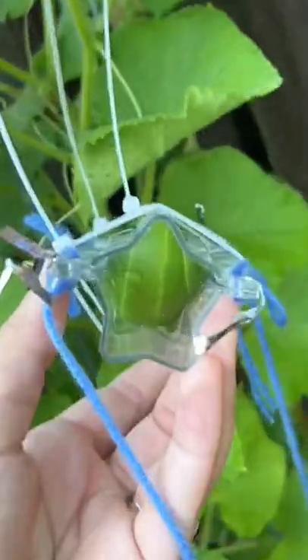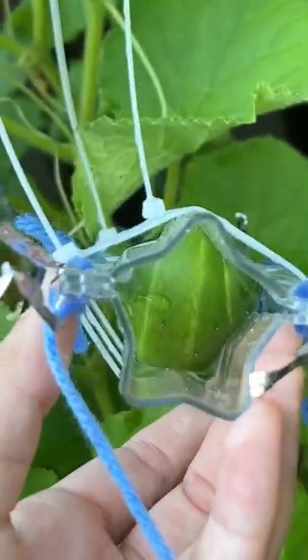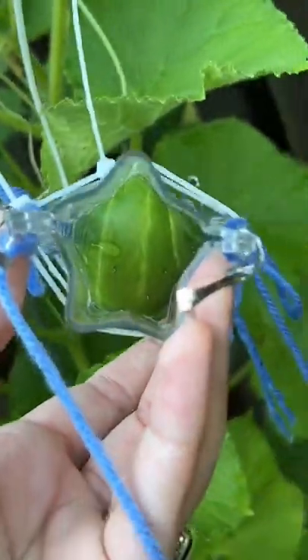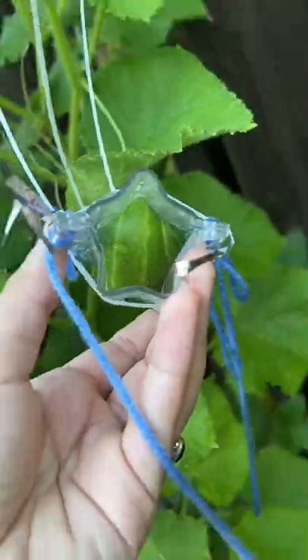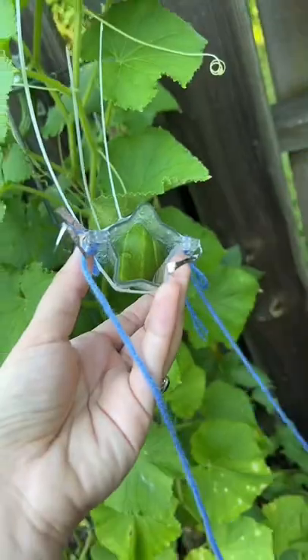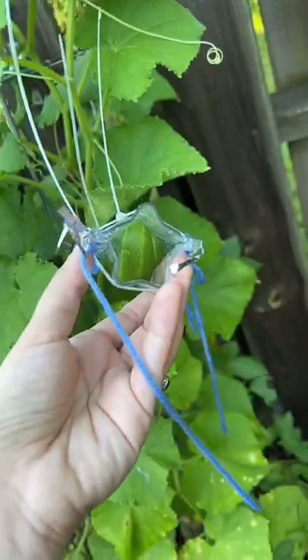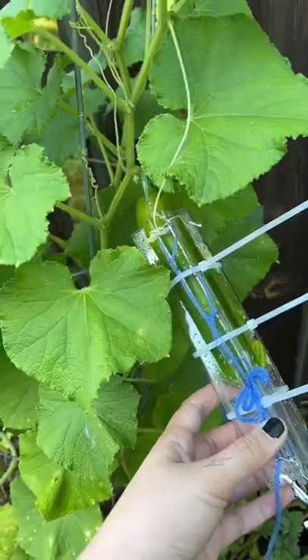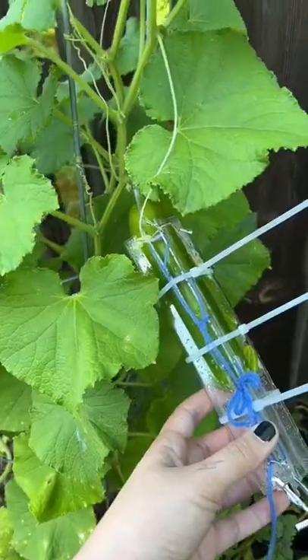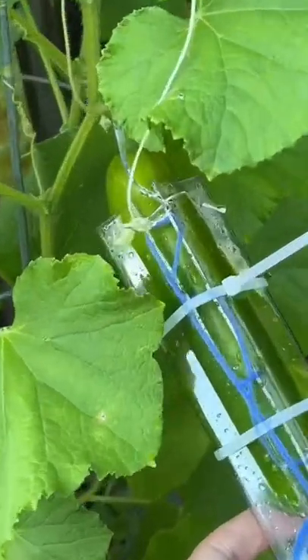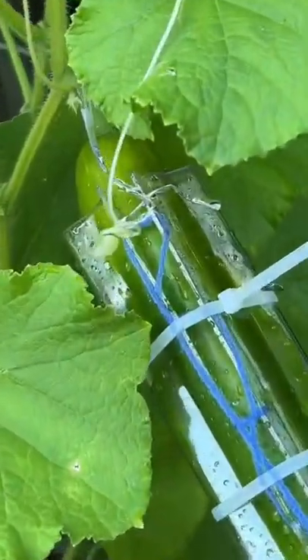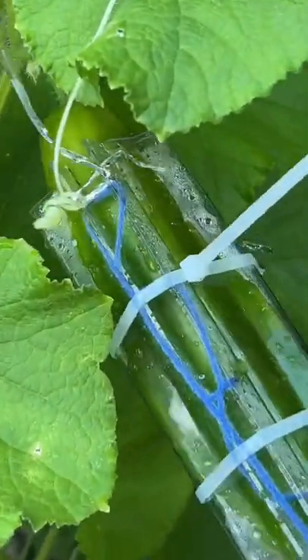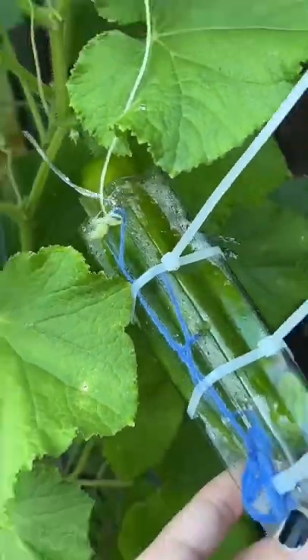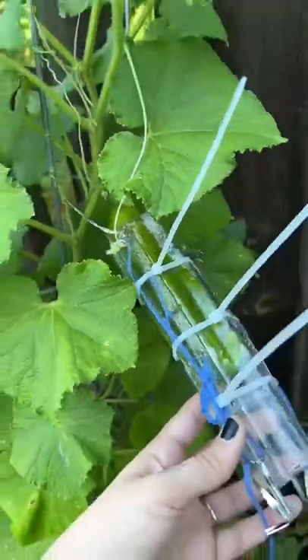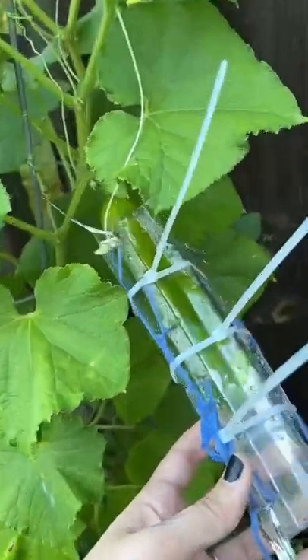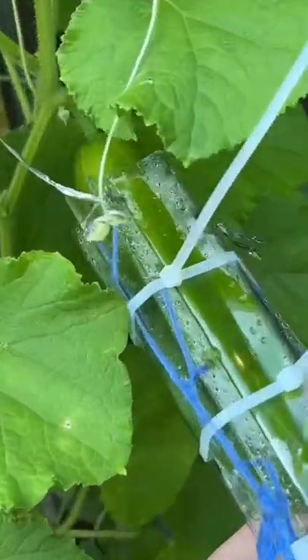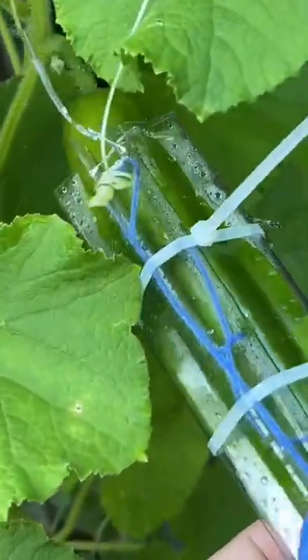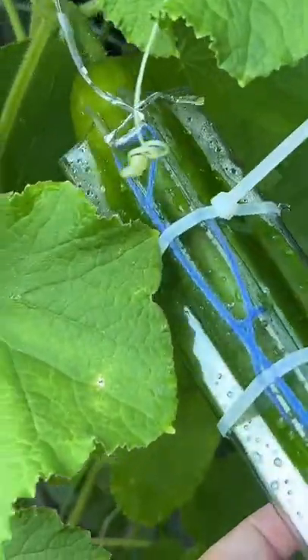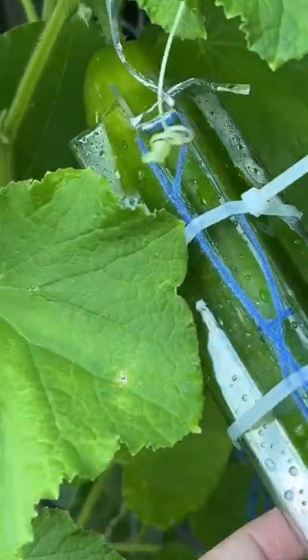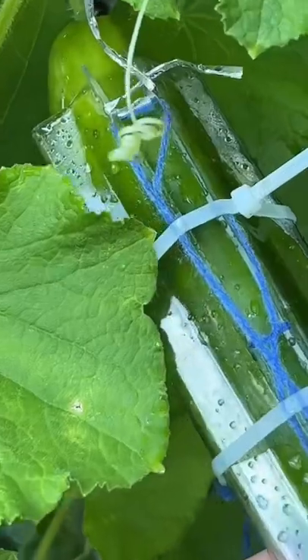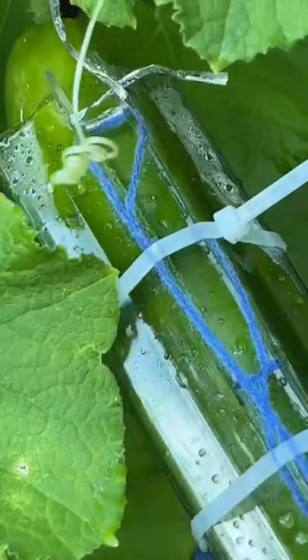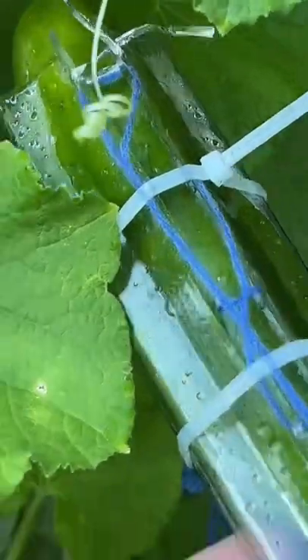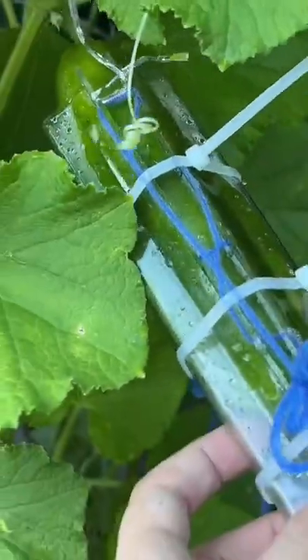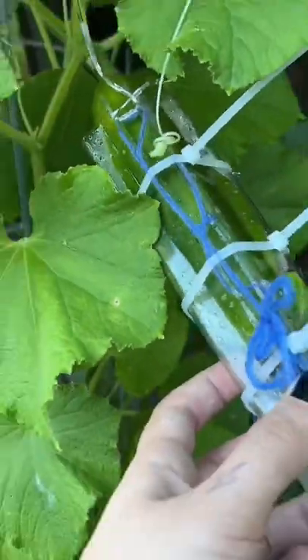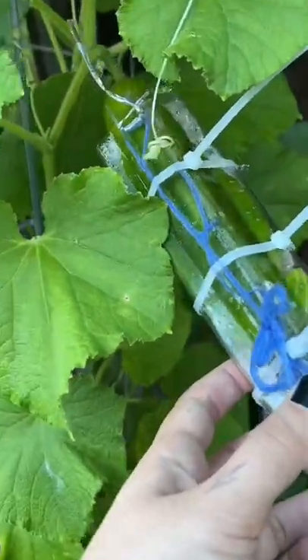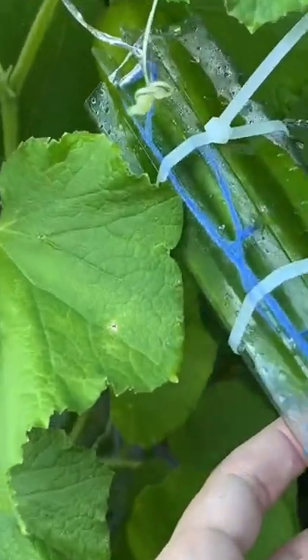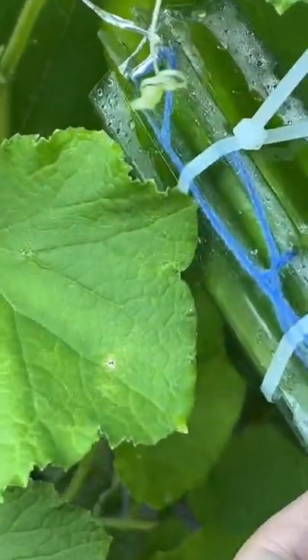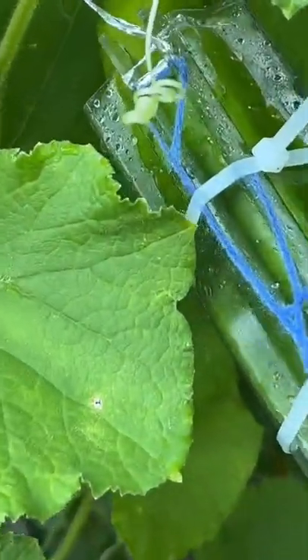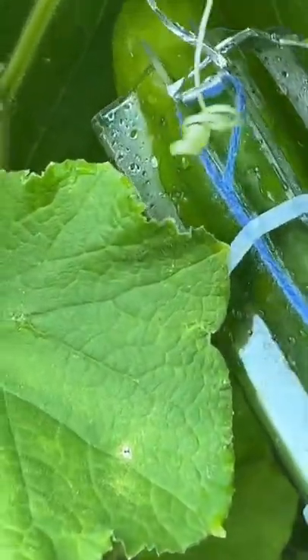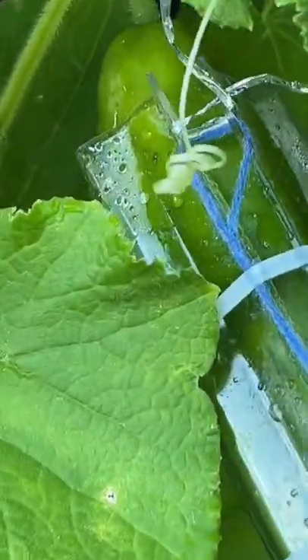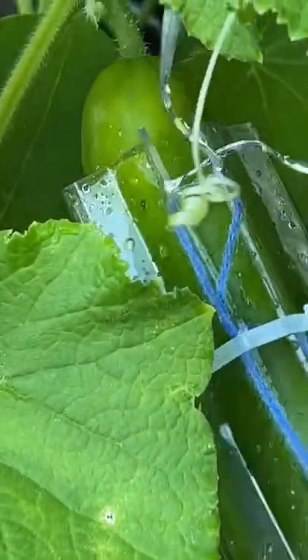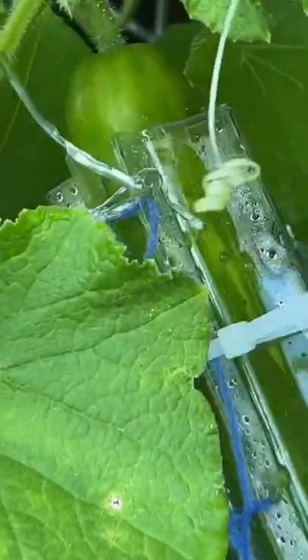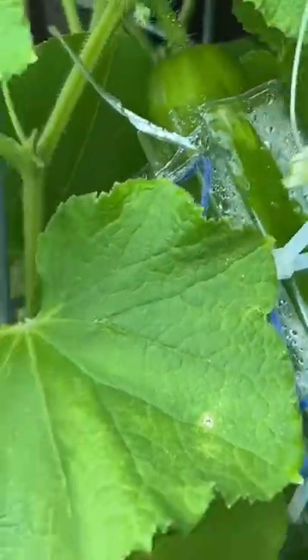The star definitely looks like it's starting to work, but I think this is going to be a battle between the zip ties and the cucumbers, because that's wider than it was whenever we started. That is pushing open as it's growing.